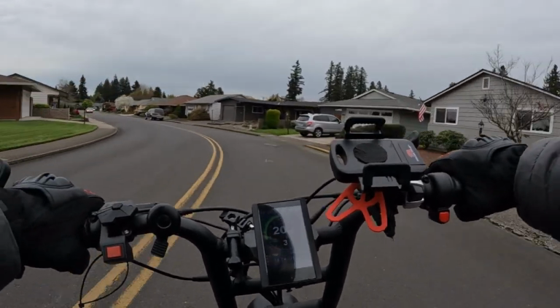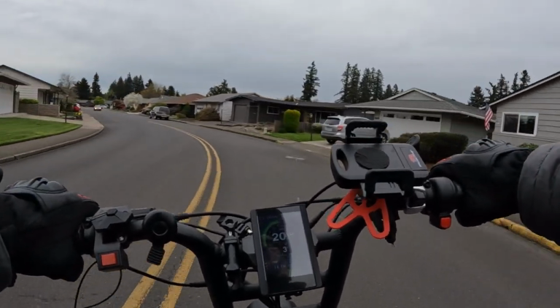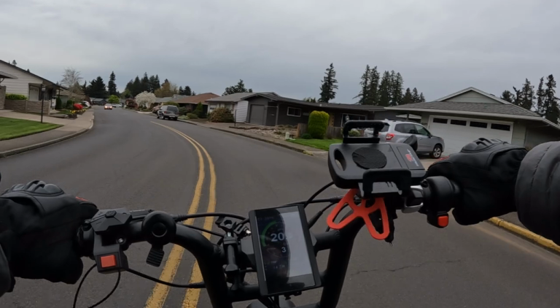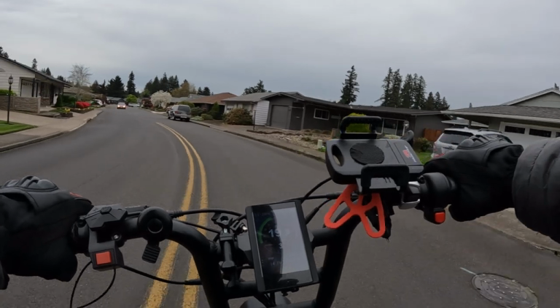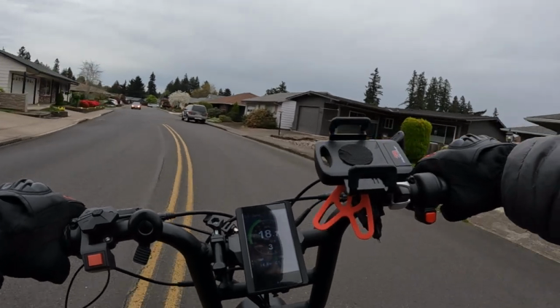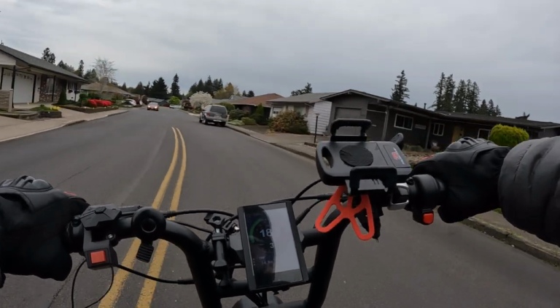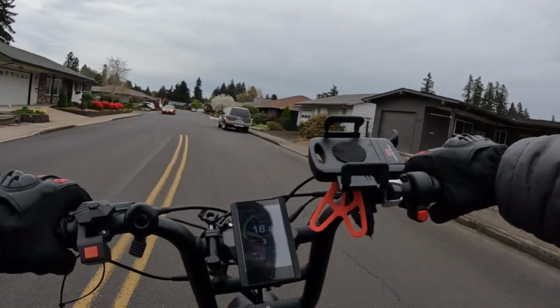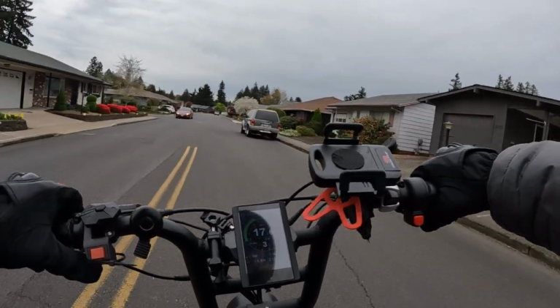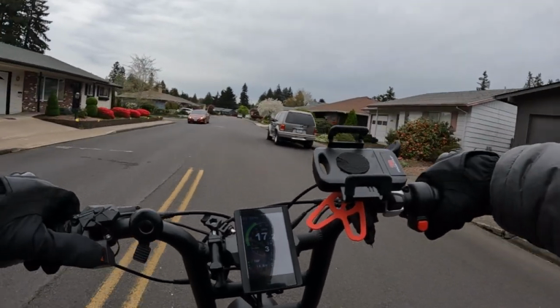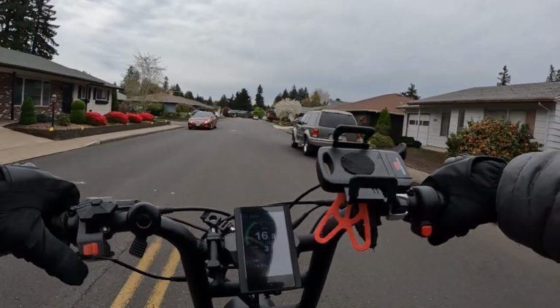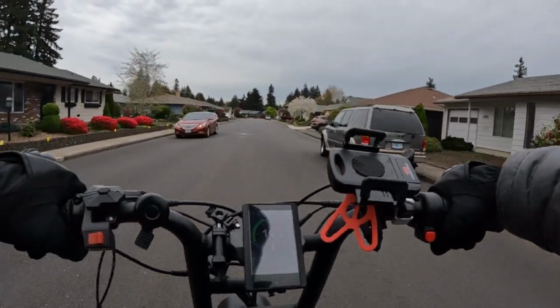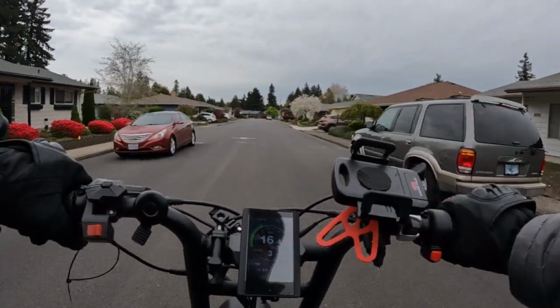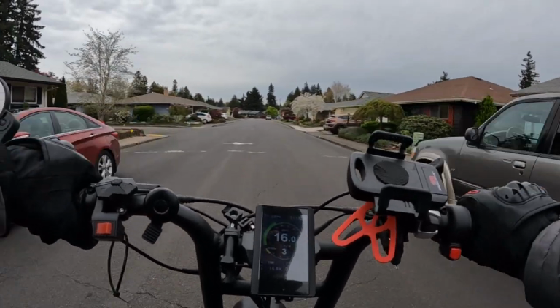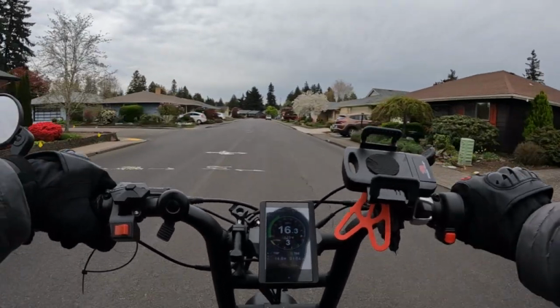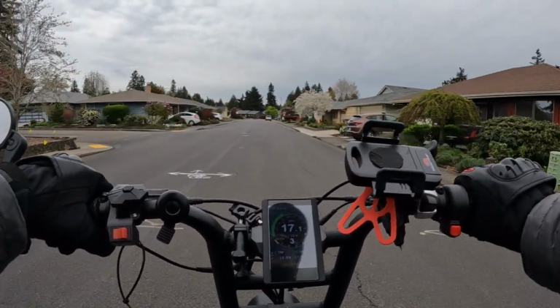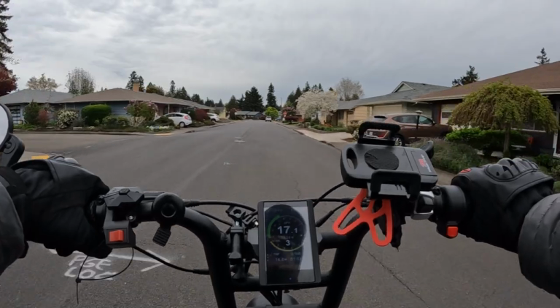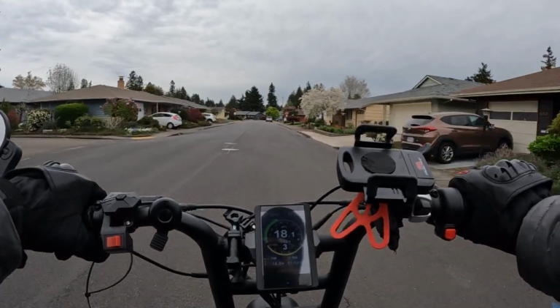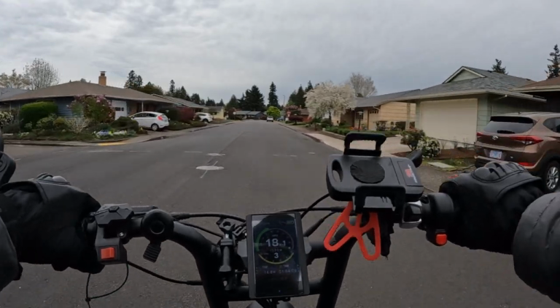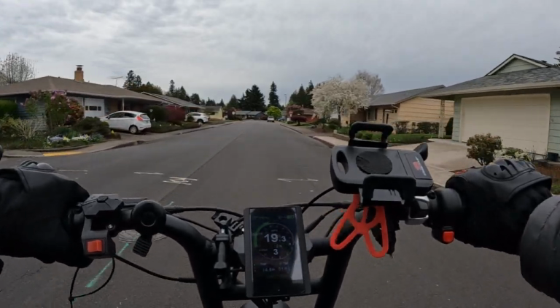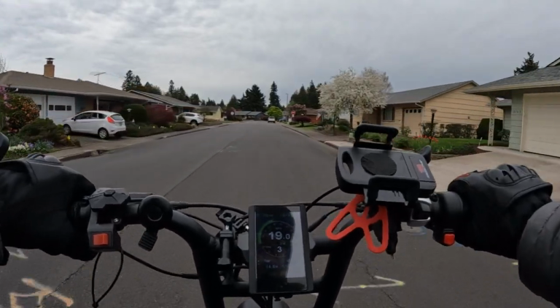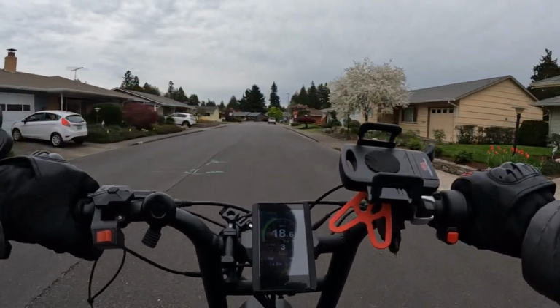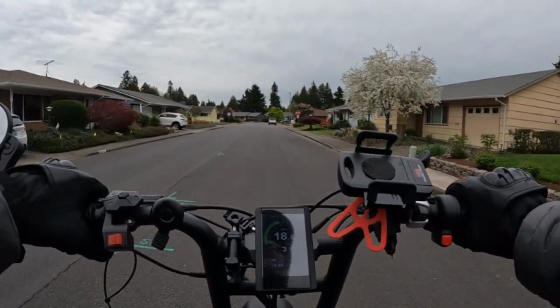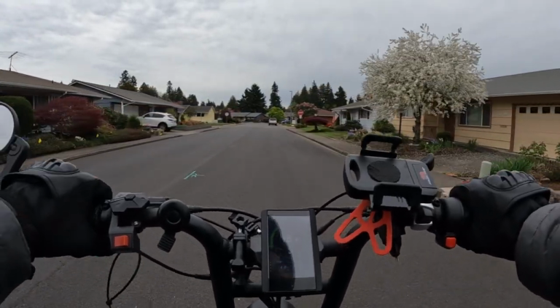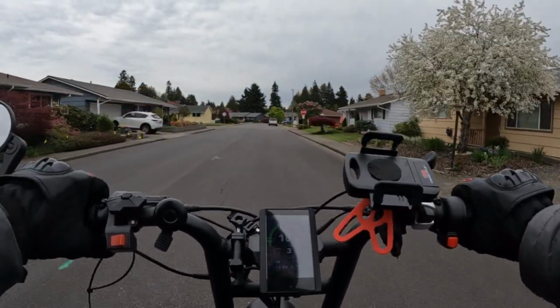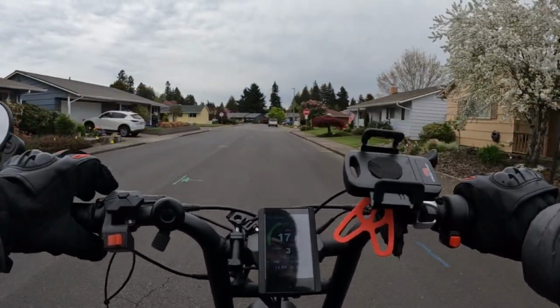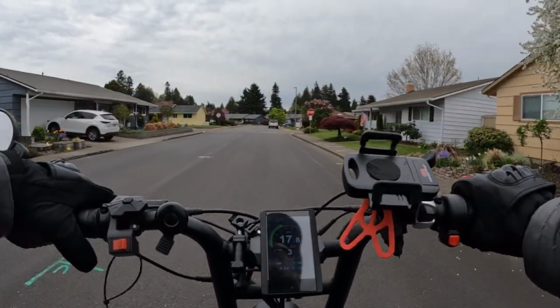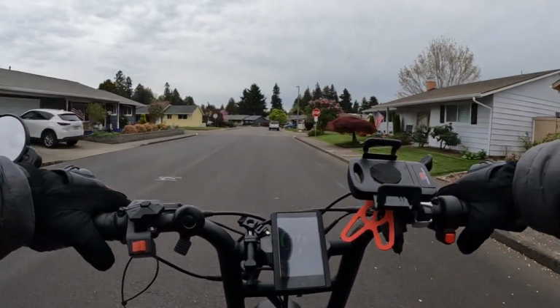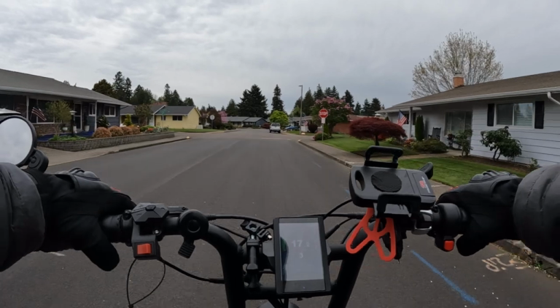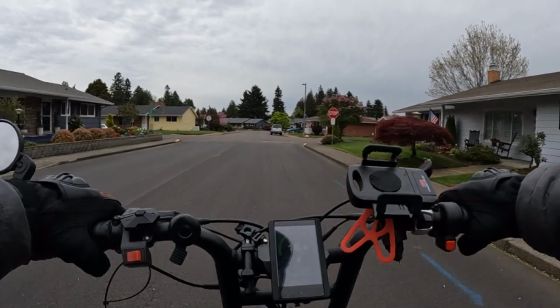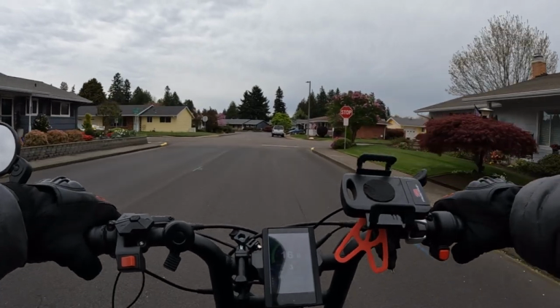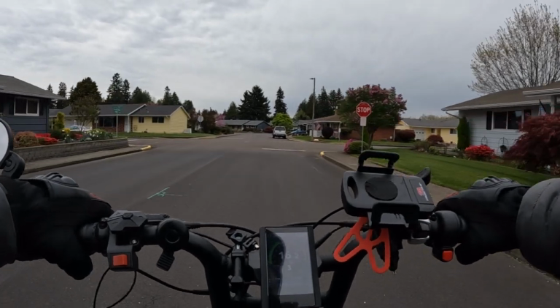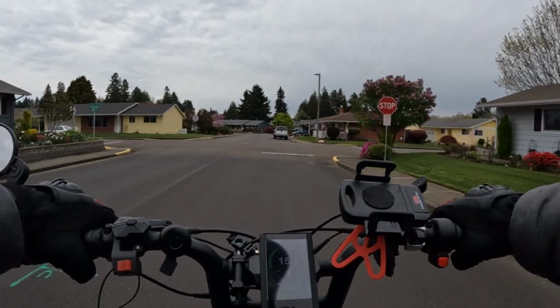One thing I wish is that there wasn't a little delay when you throttle. On the Grizzly there's about a one-second delay. I want it to be instant.